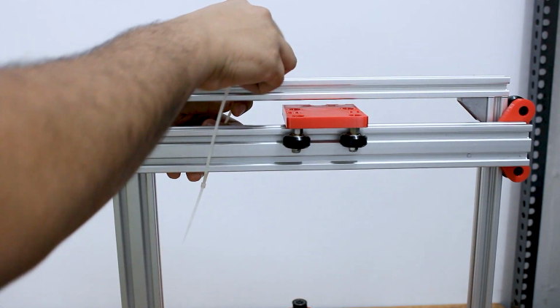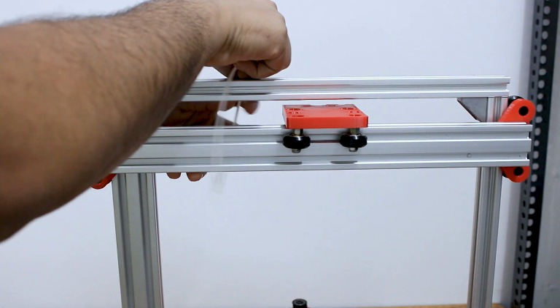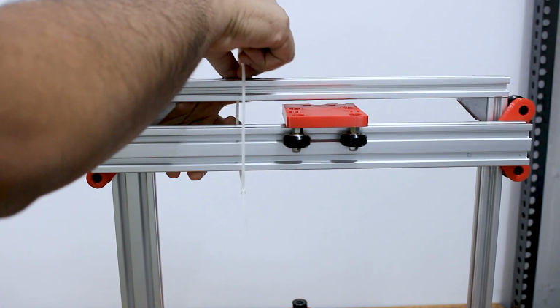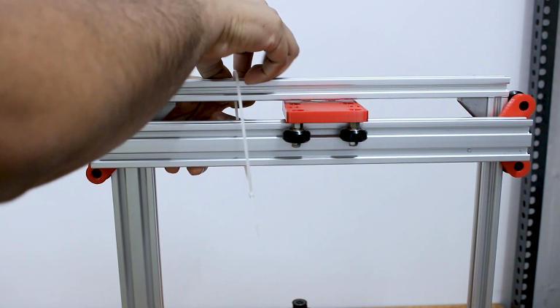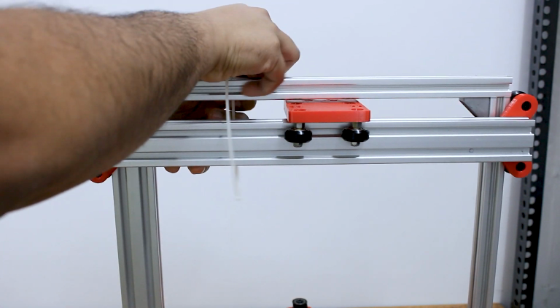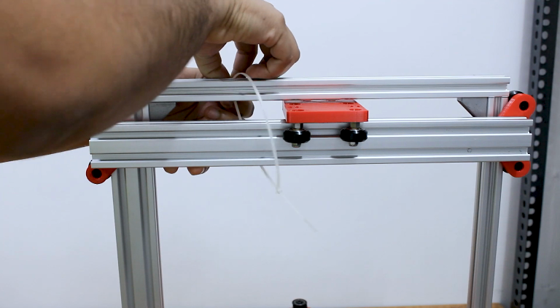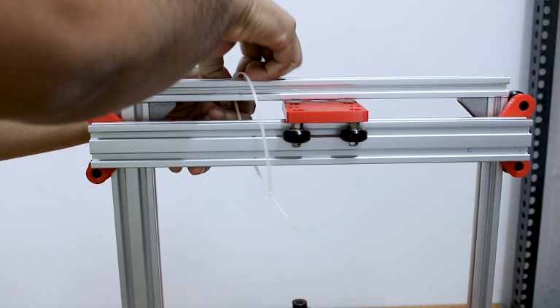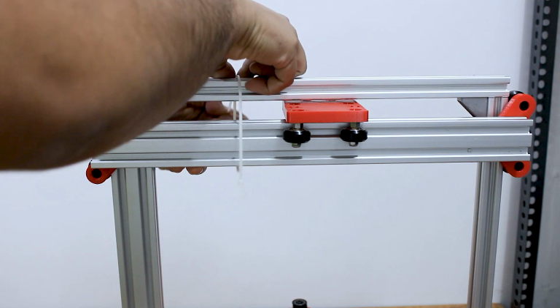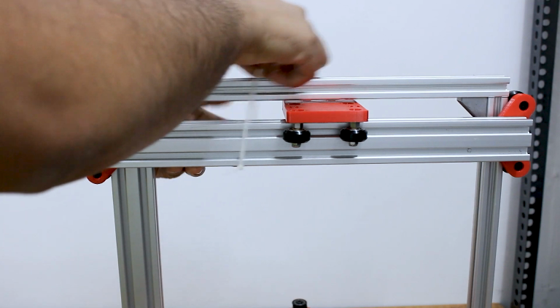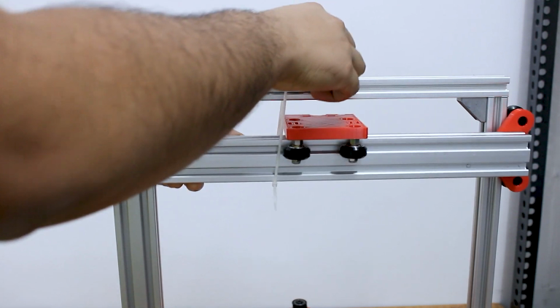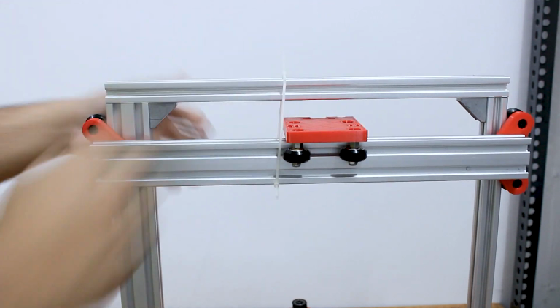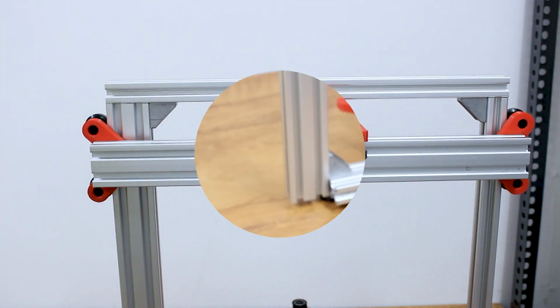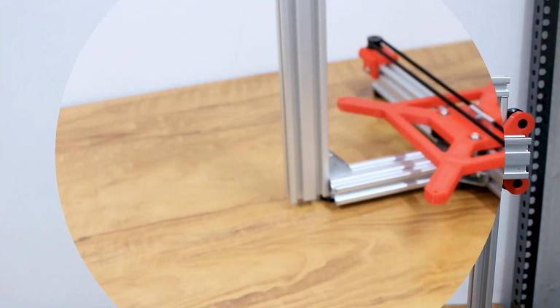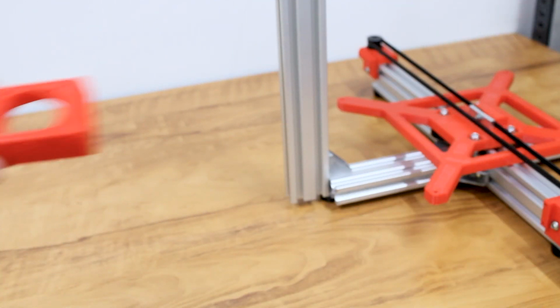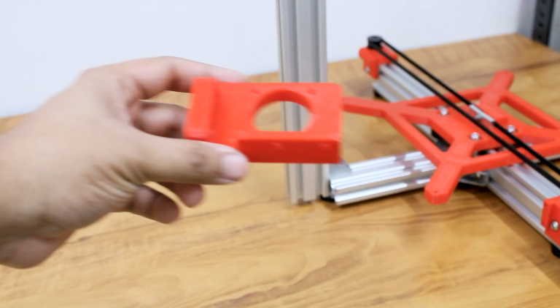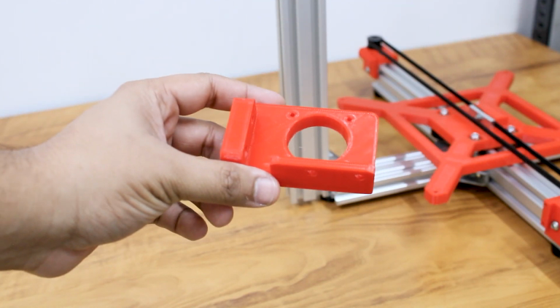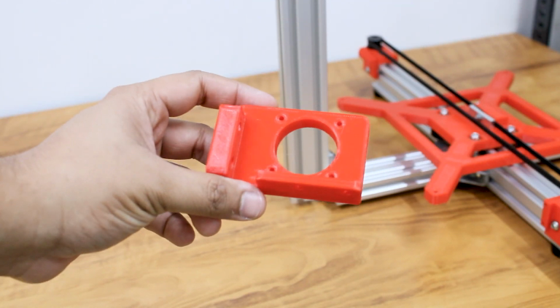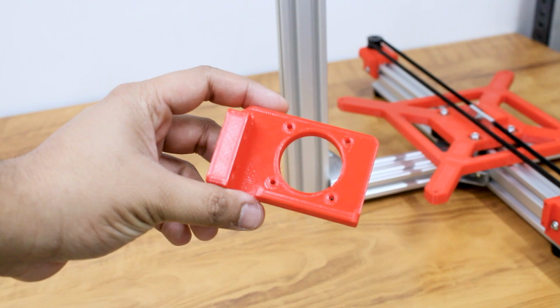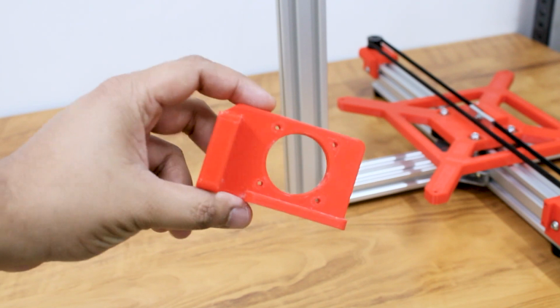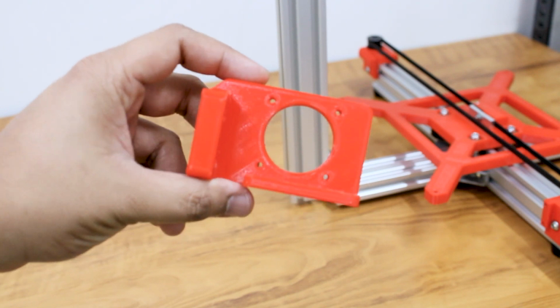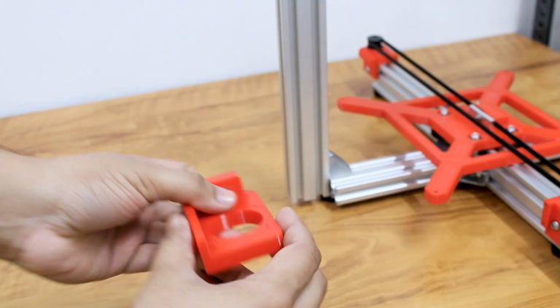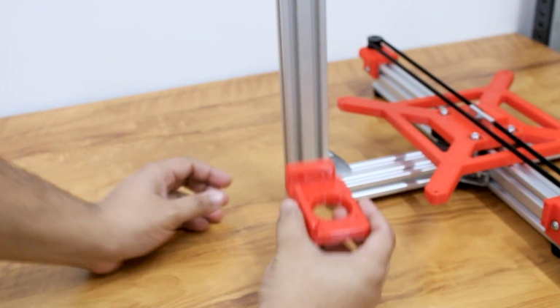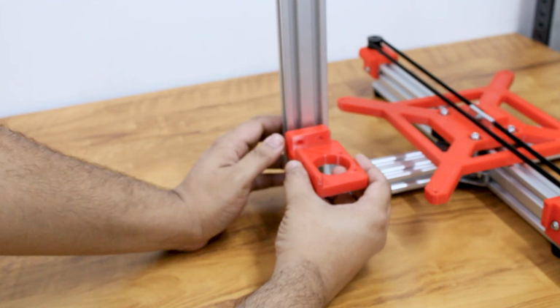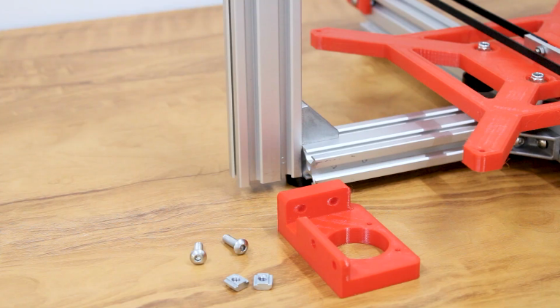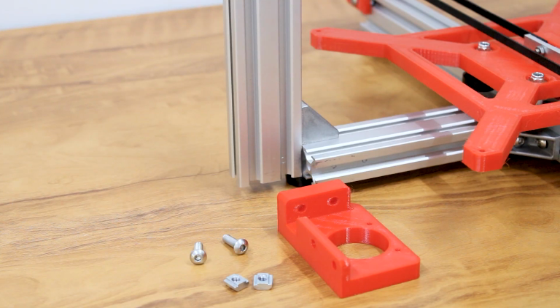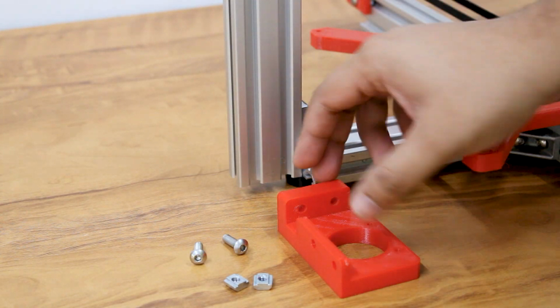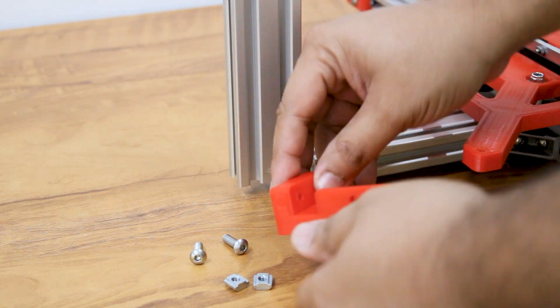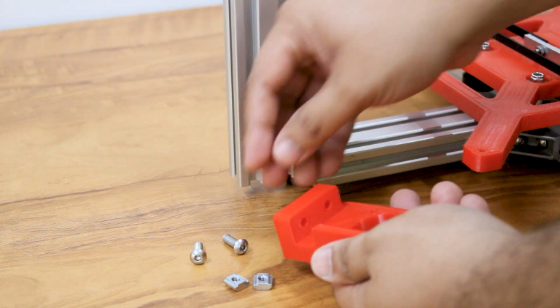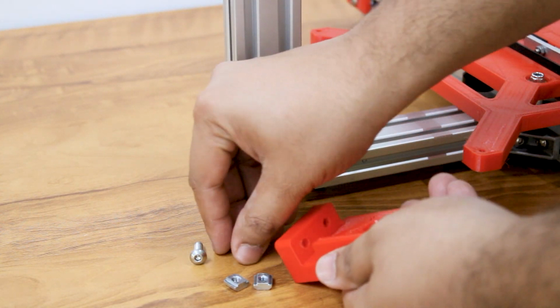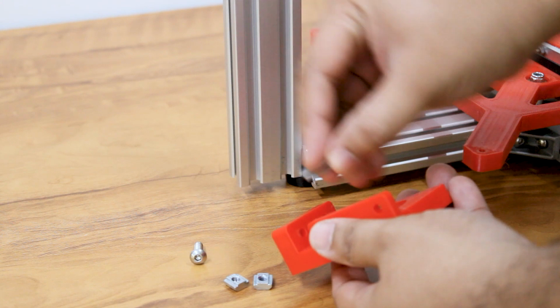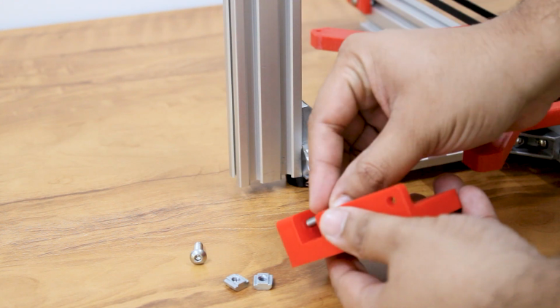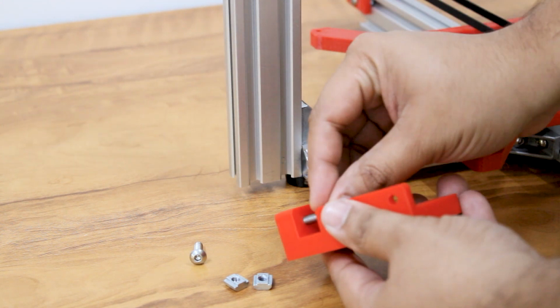Attach the z-axis motor plate to the back of the vertical 20 by 40 profile using M5 screws and sliding nuts.